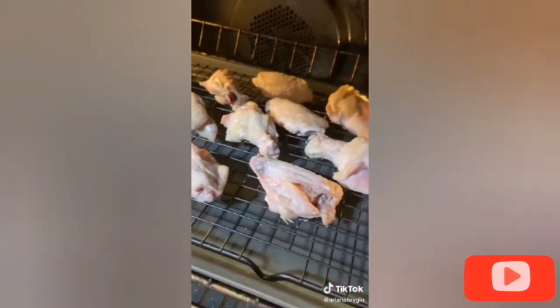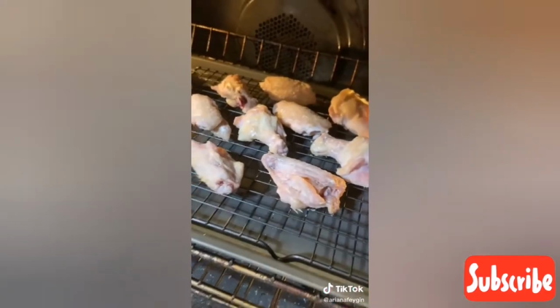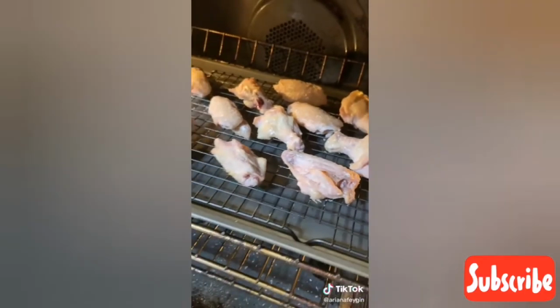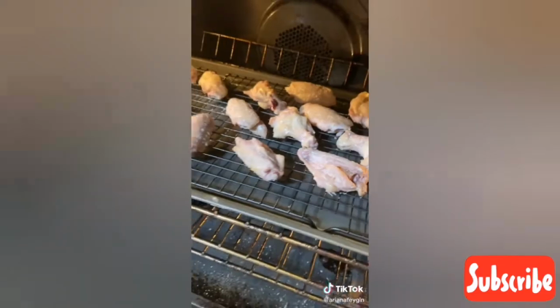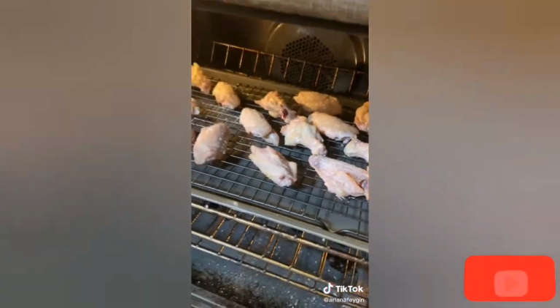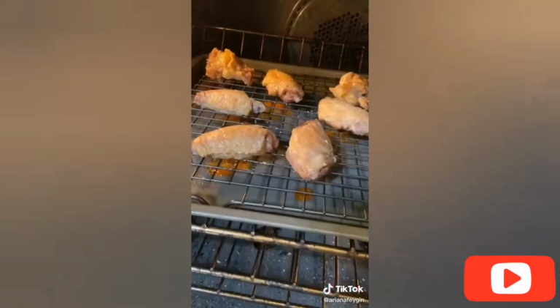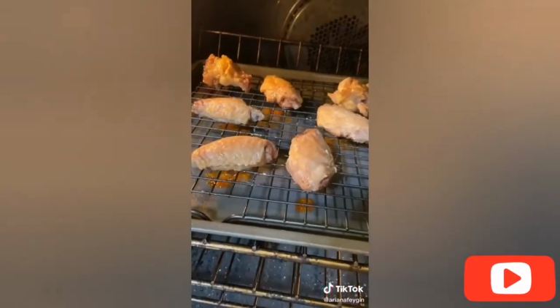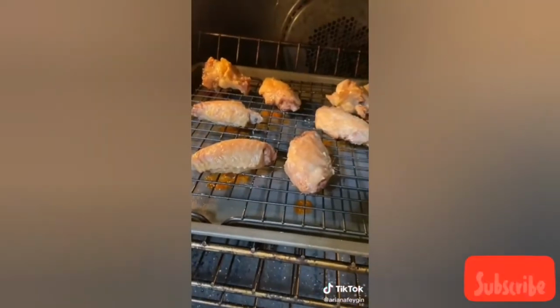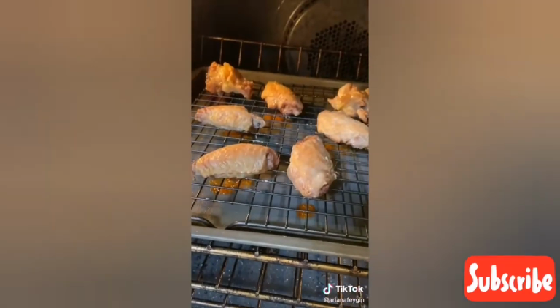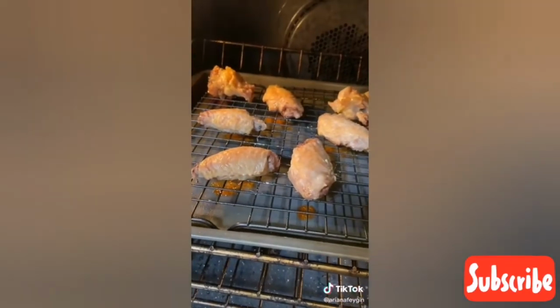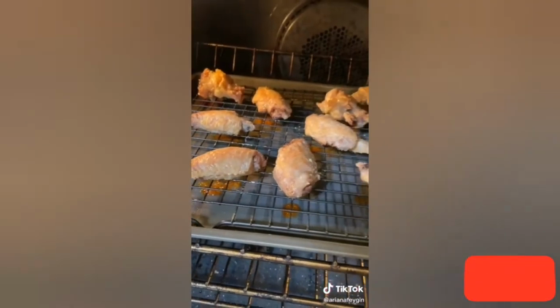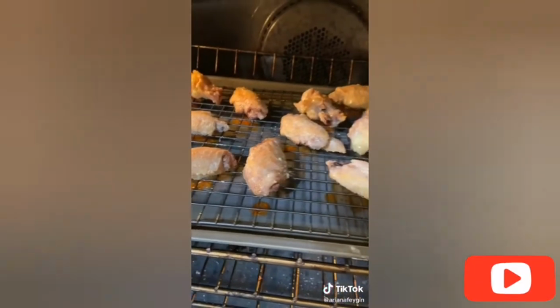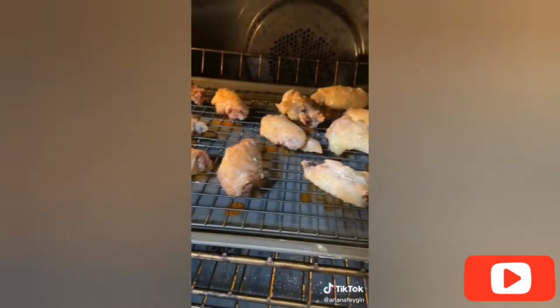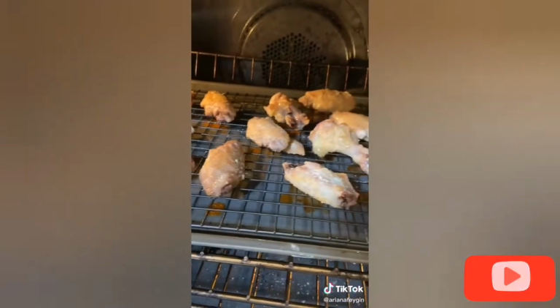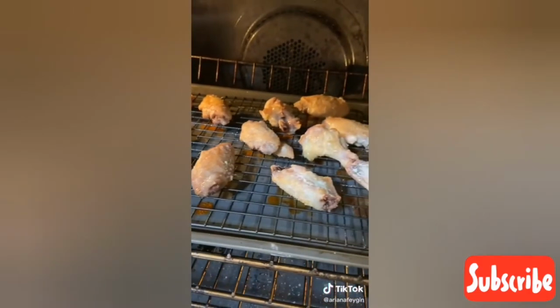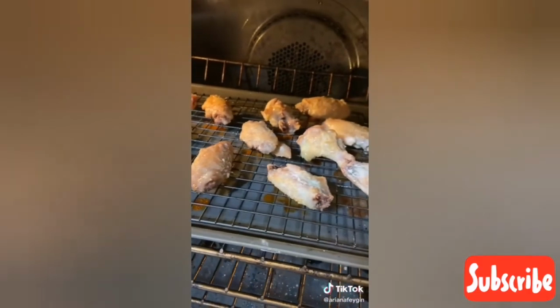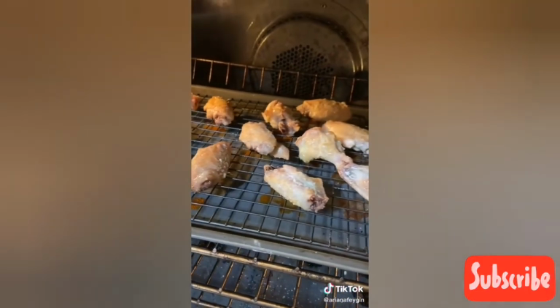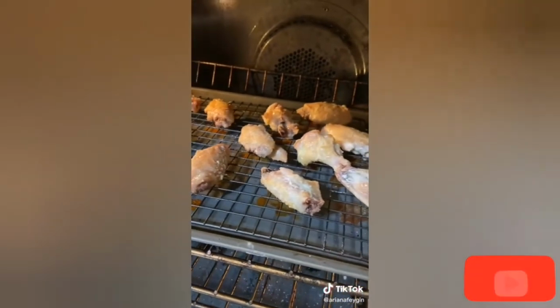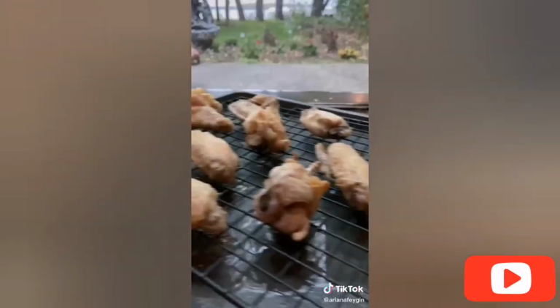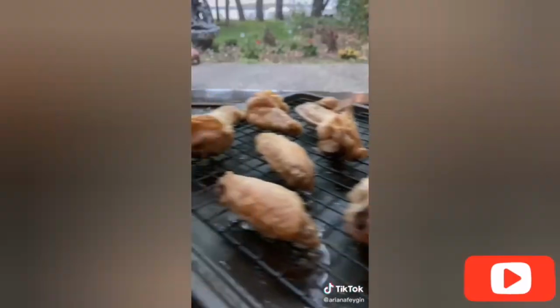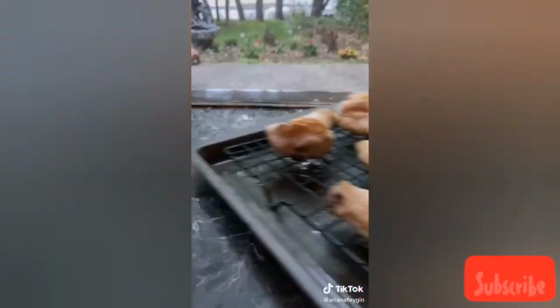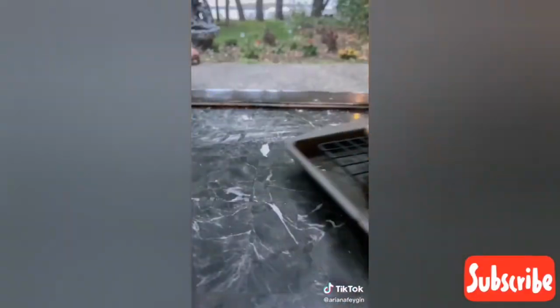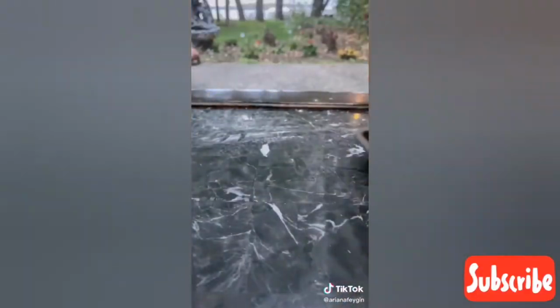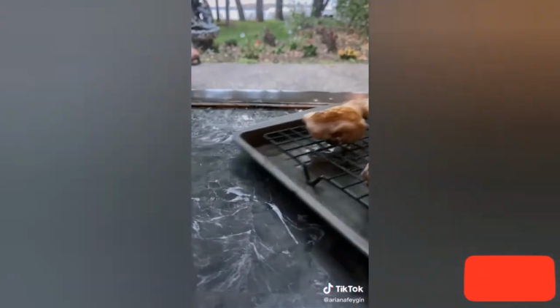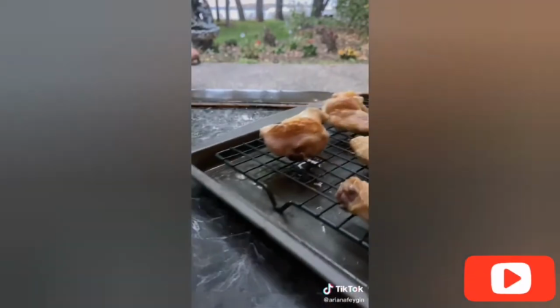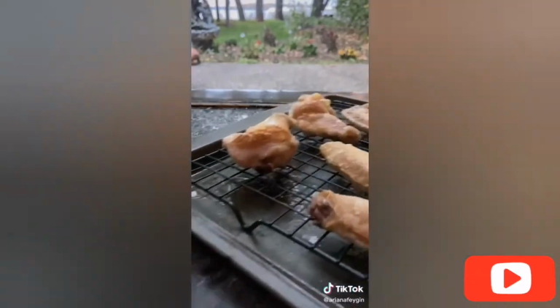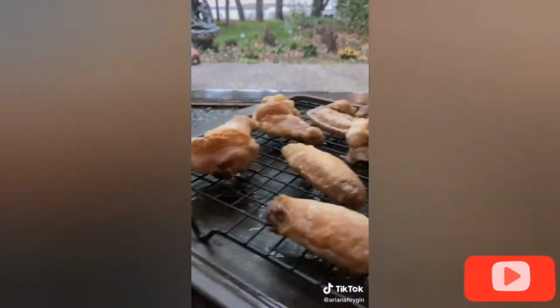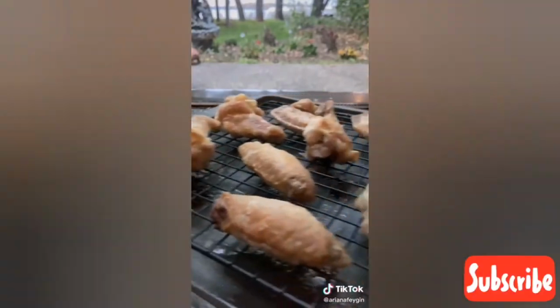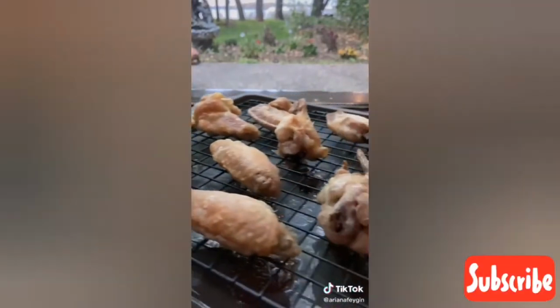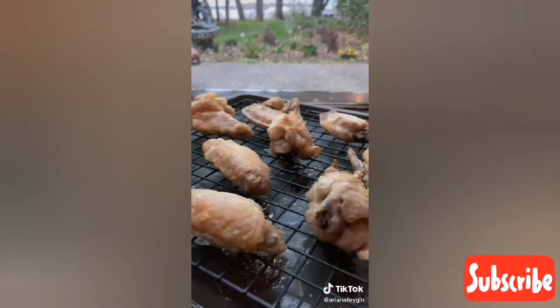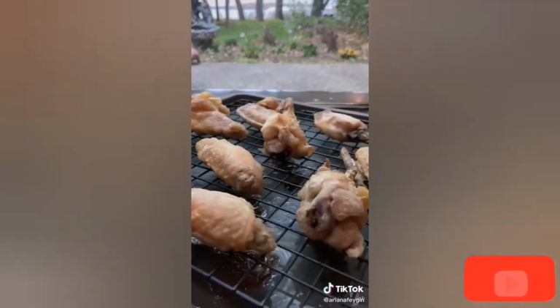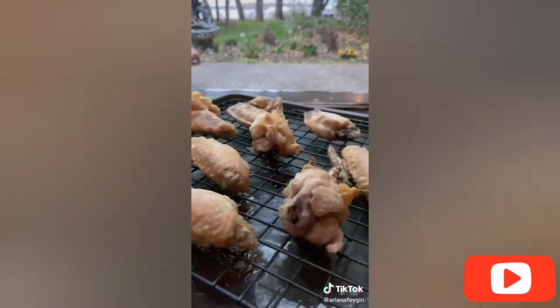Start by baking them at 250 degrees for about 30 minutes. This is going to help dry off the outside and get them super crunchy, then crank up the heat to 425 and bake for 15 minutes more.